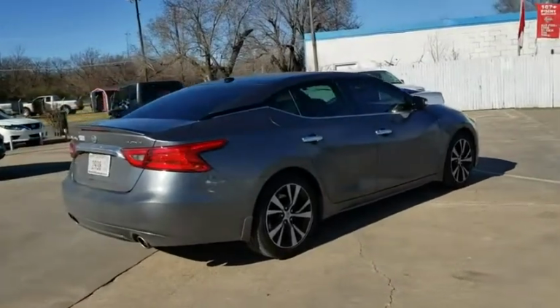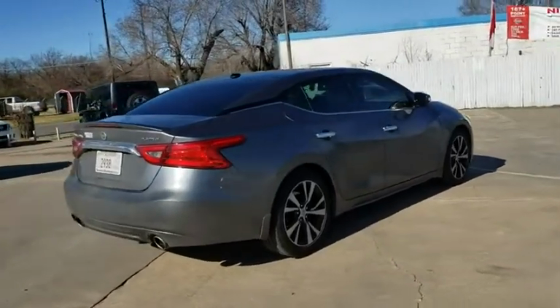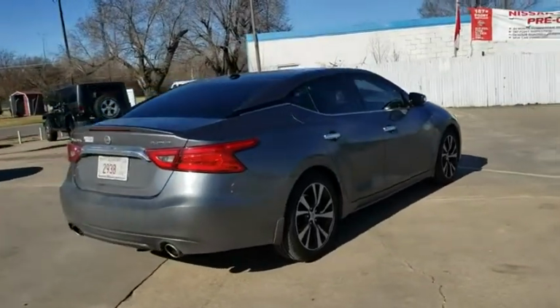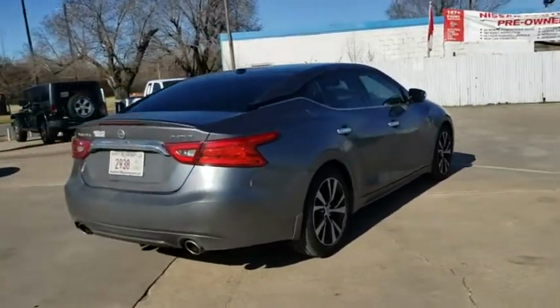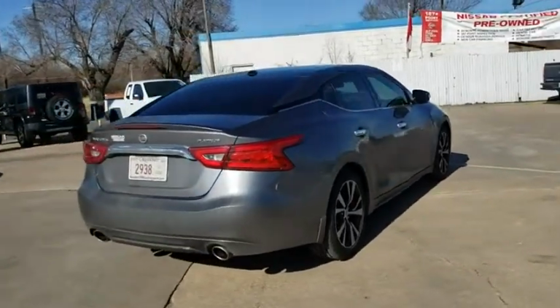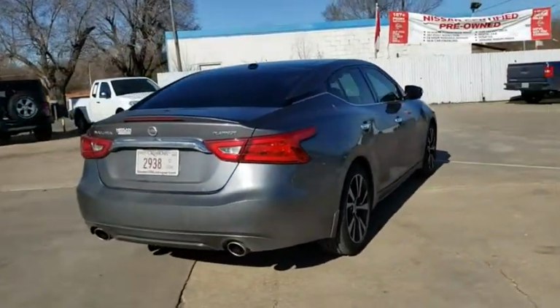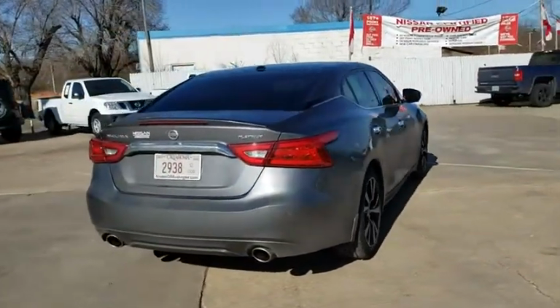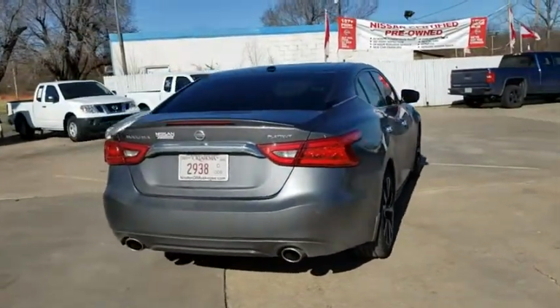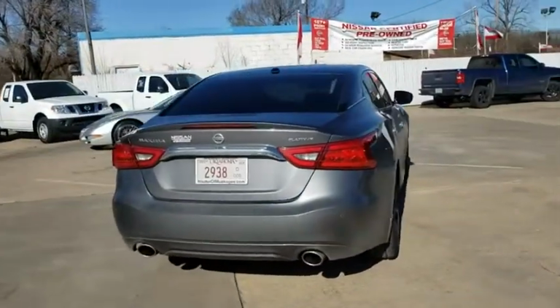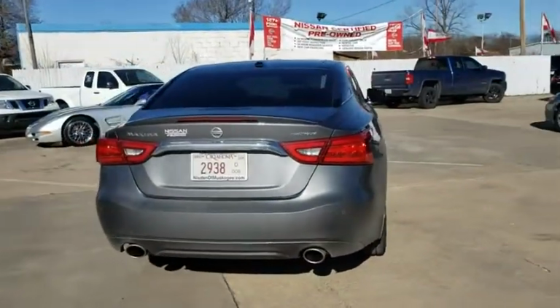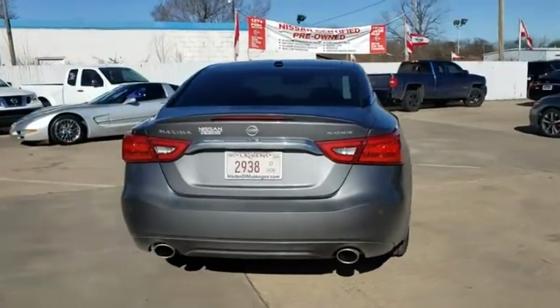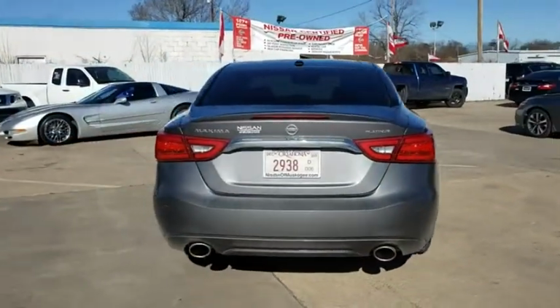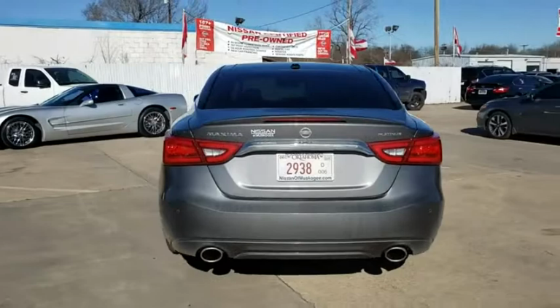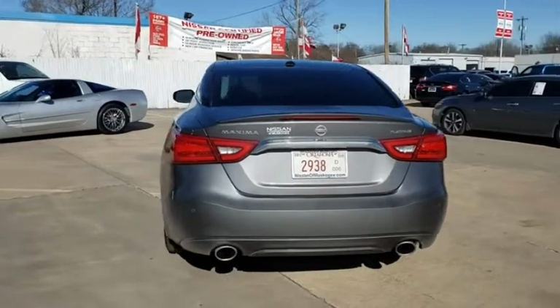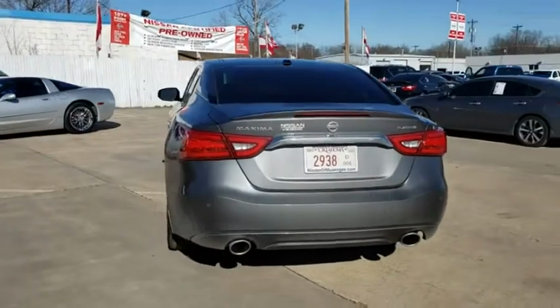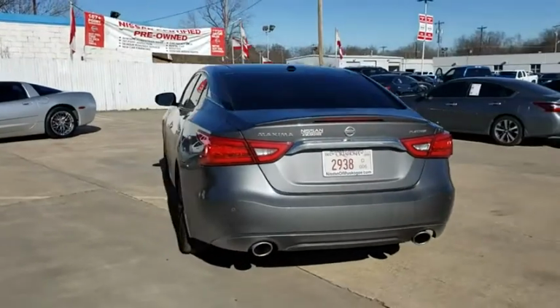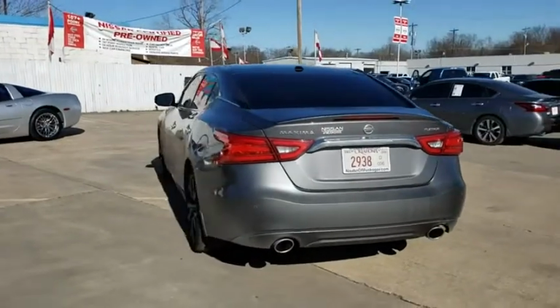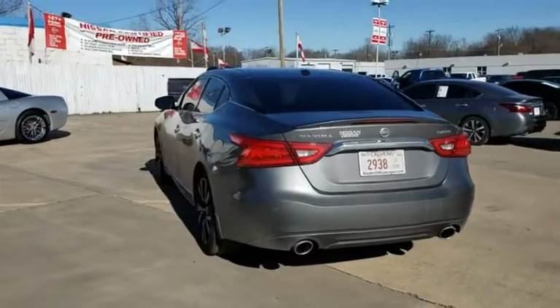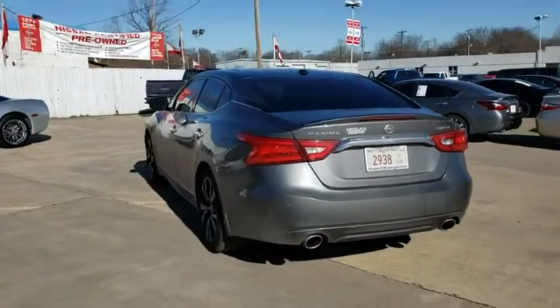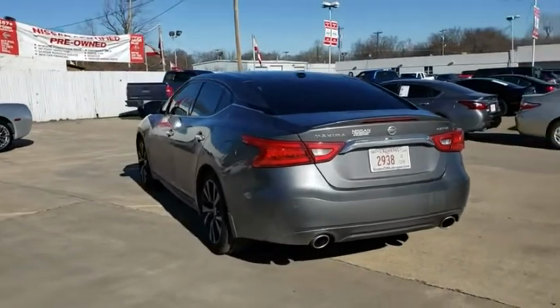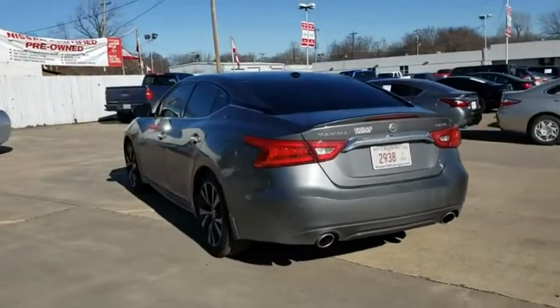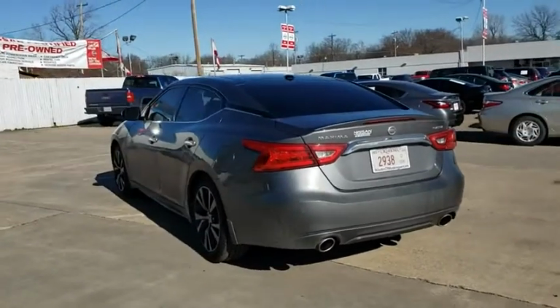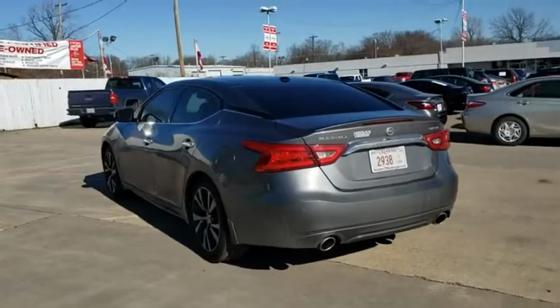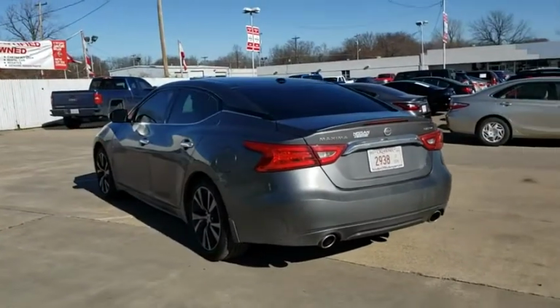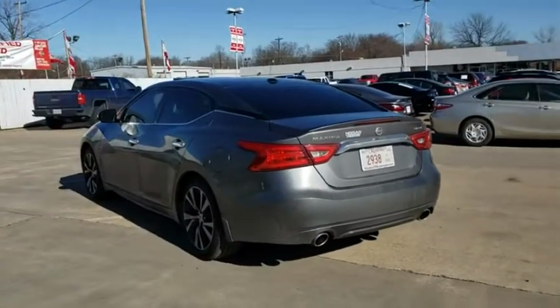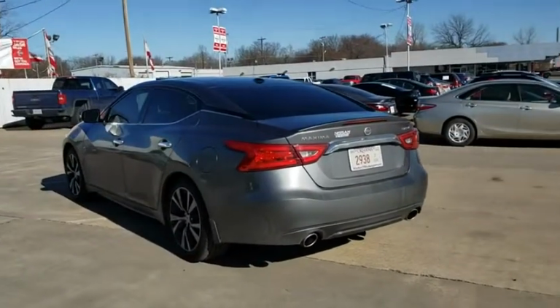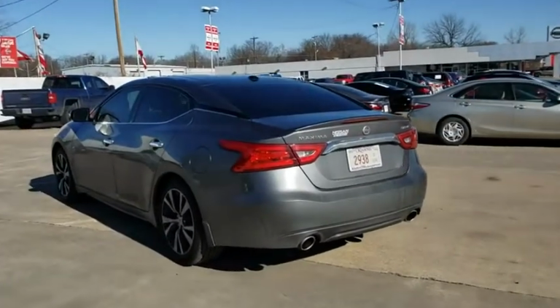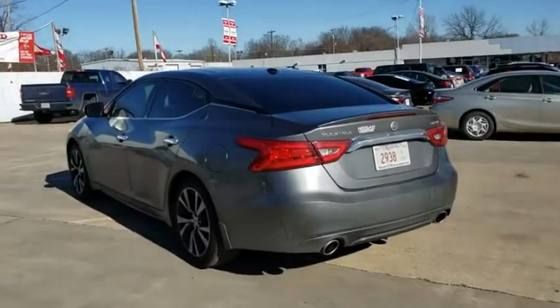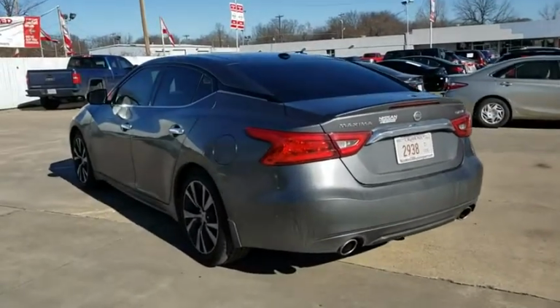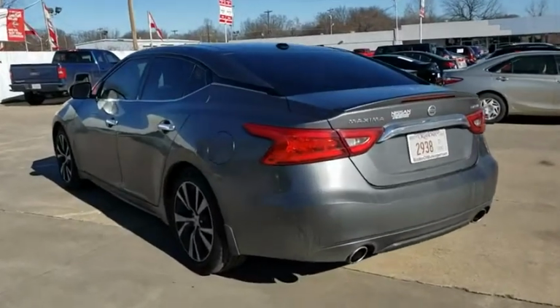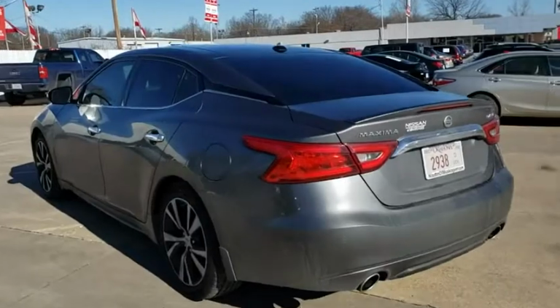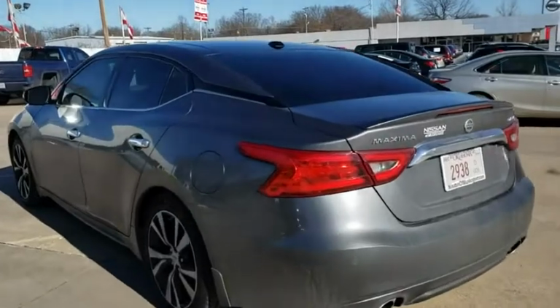This vehicle has less than 45,000 miles. Here are some of this vehicle's great options: stability control, anti-lock braking system, traction control.